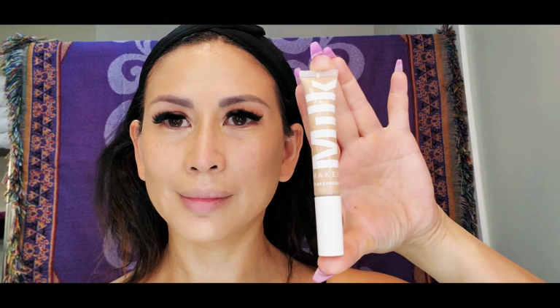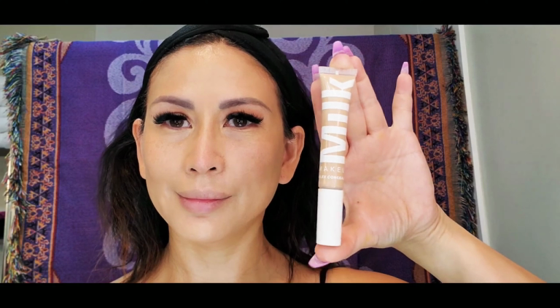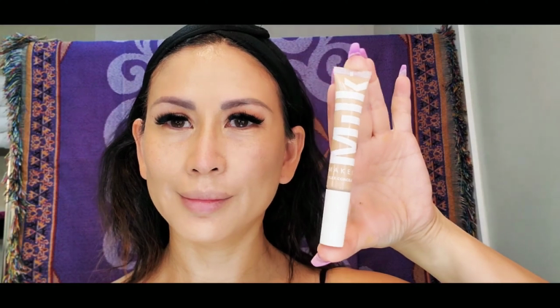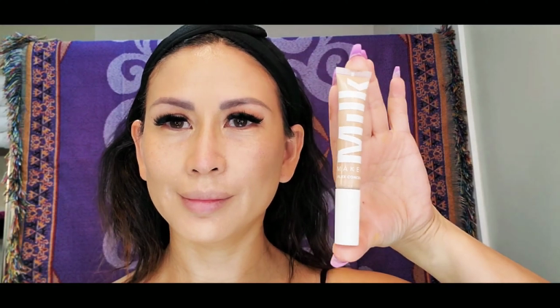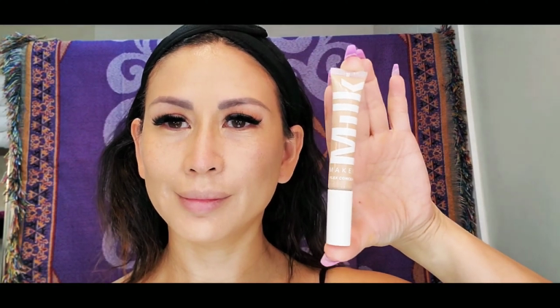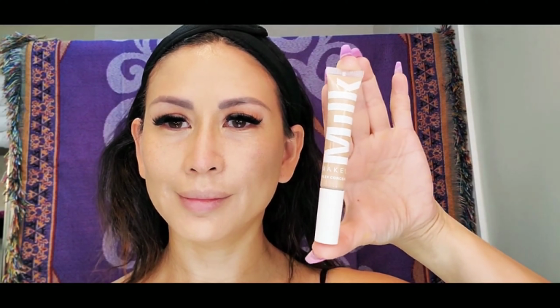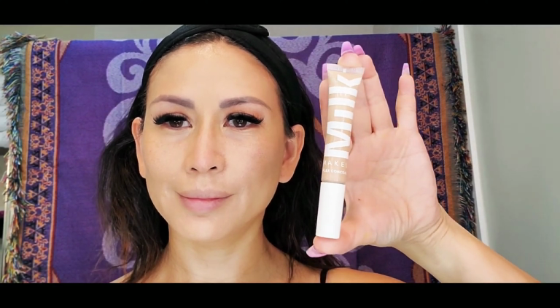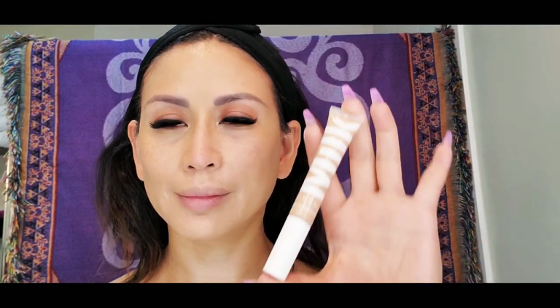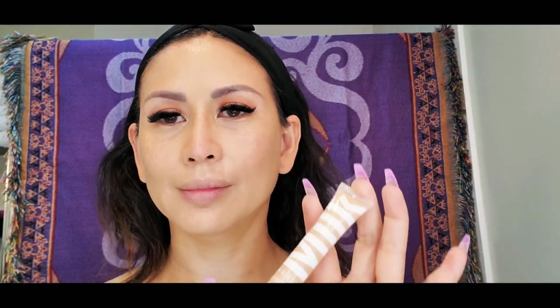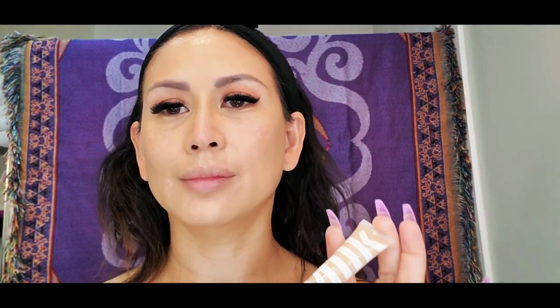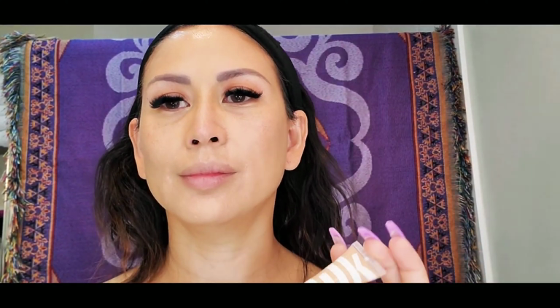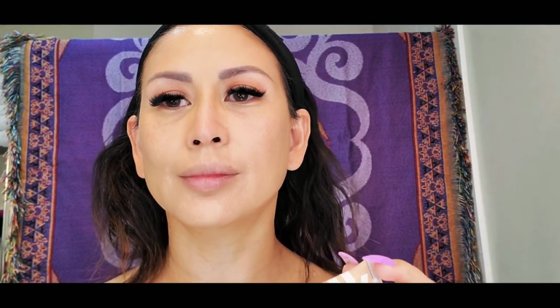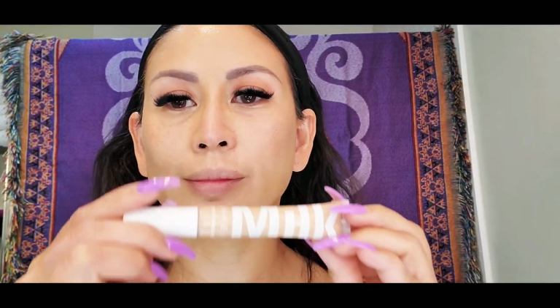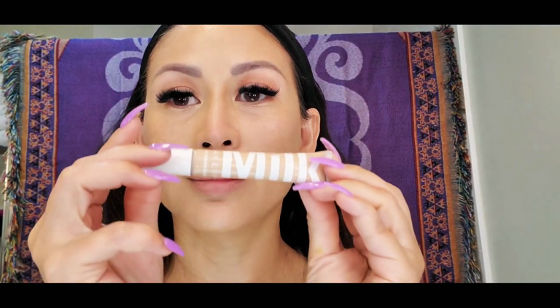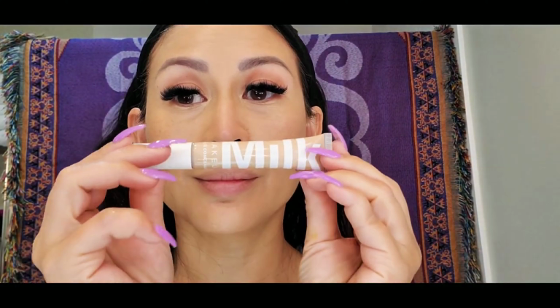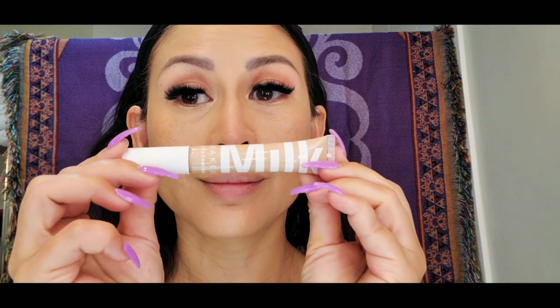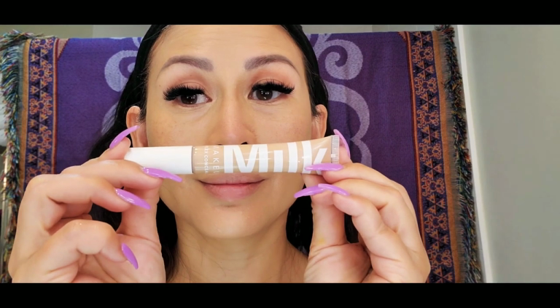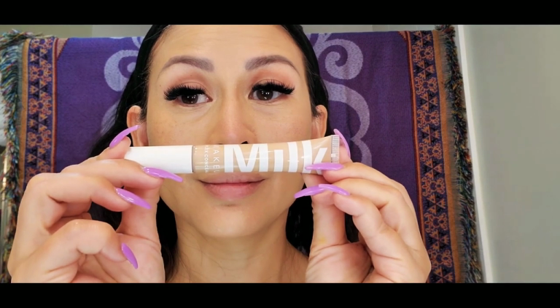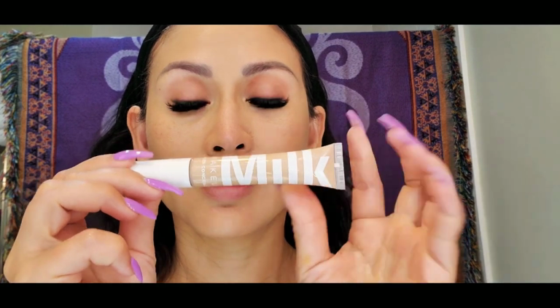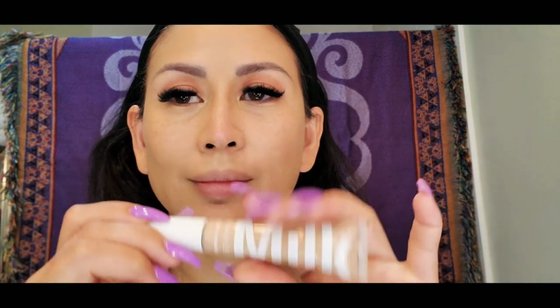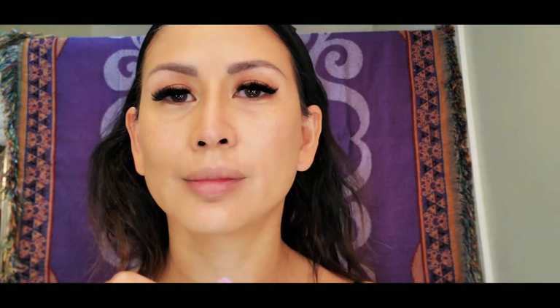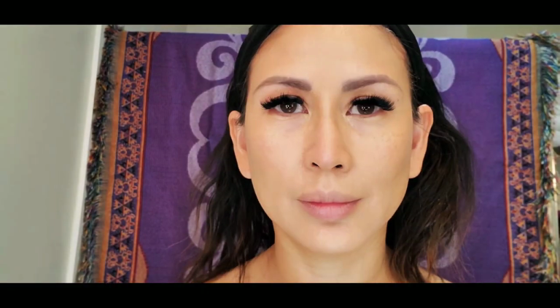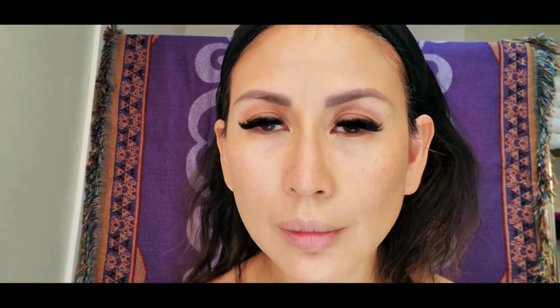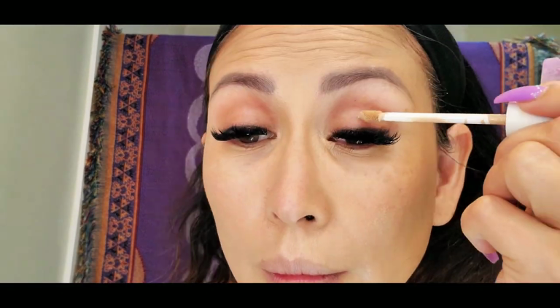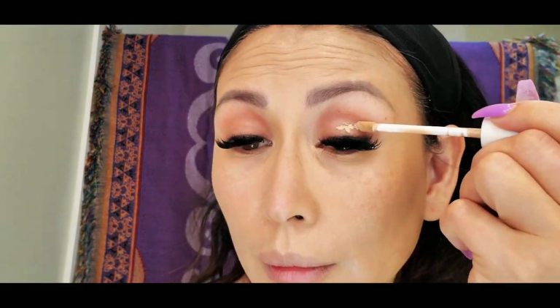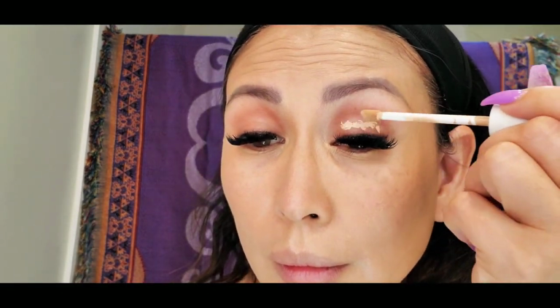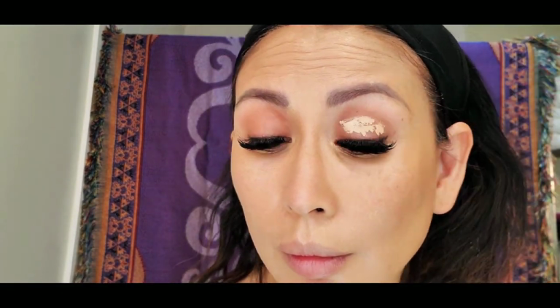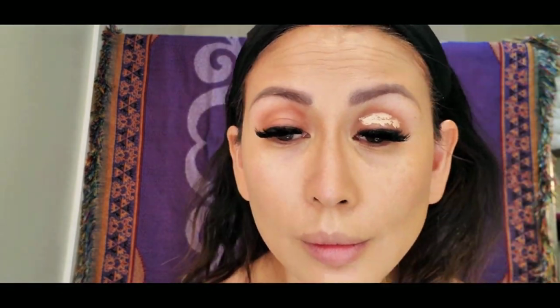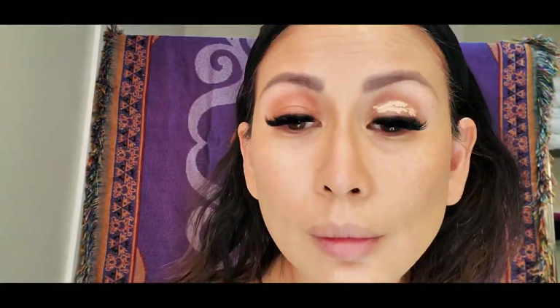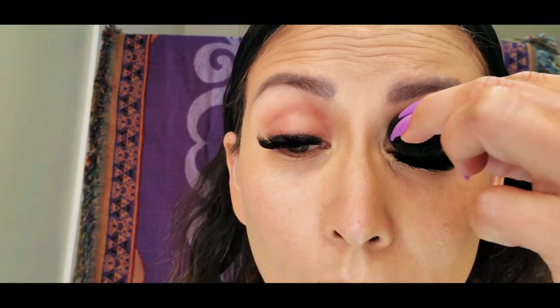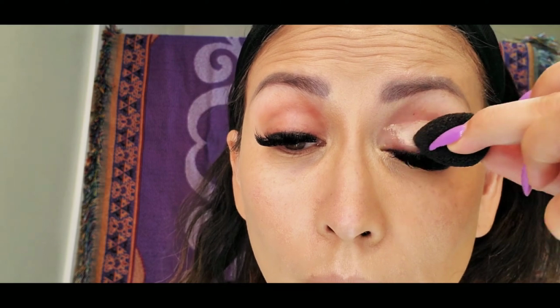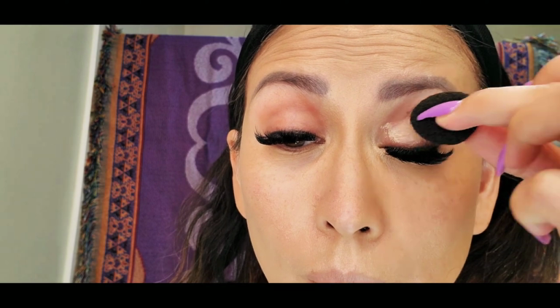For my eyelids, instead of using an eyeshadow primer, I am using the Milk Makeup Flex Concealer for my eyelids.